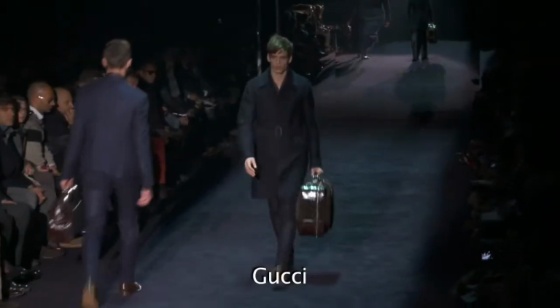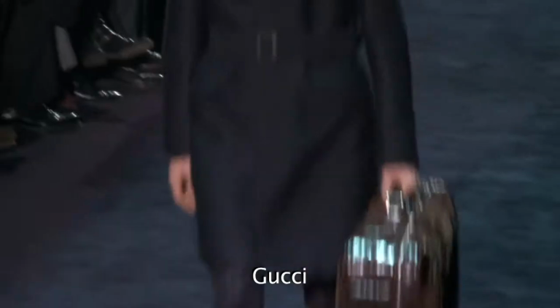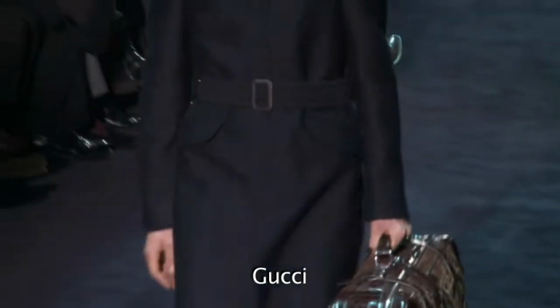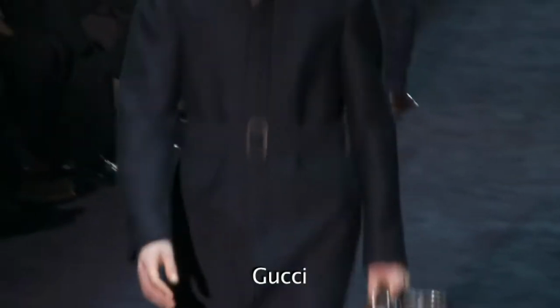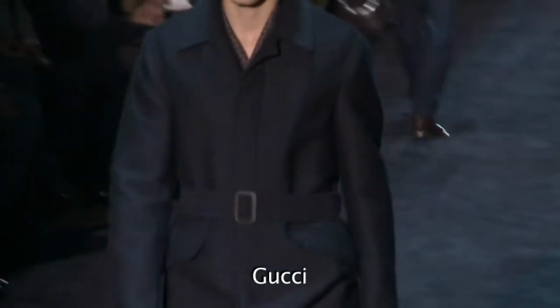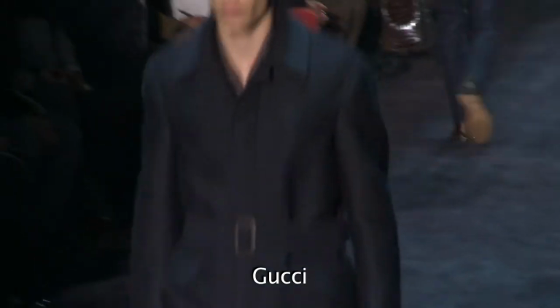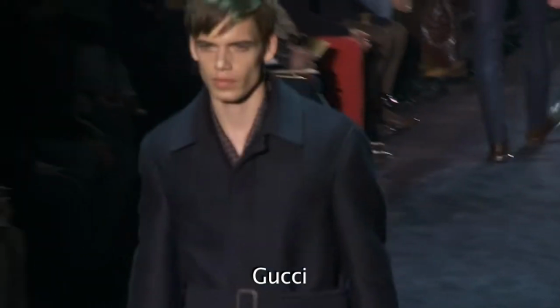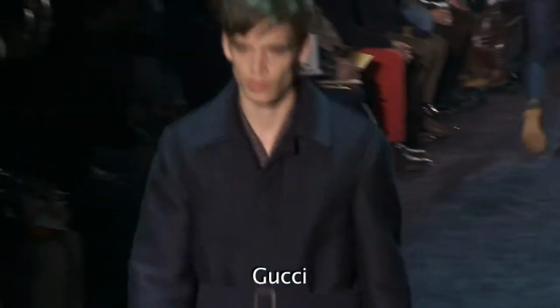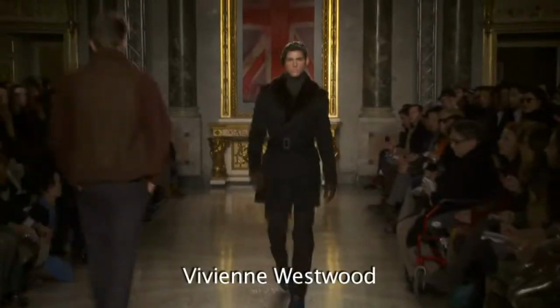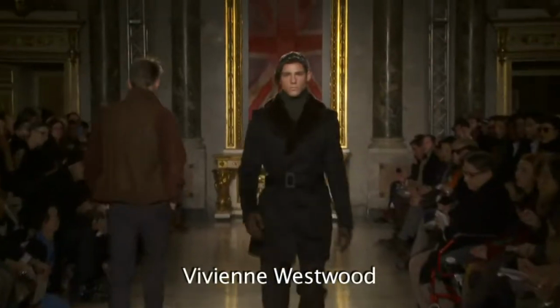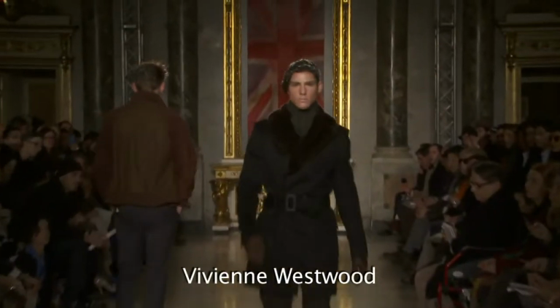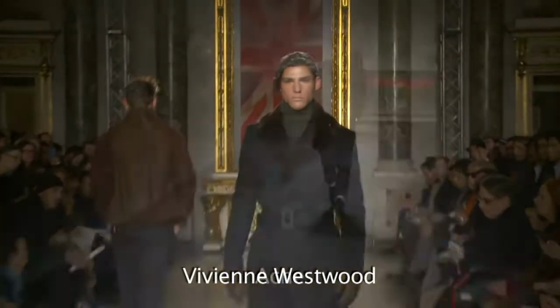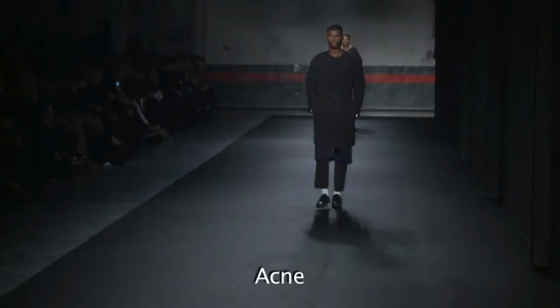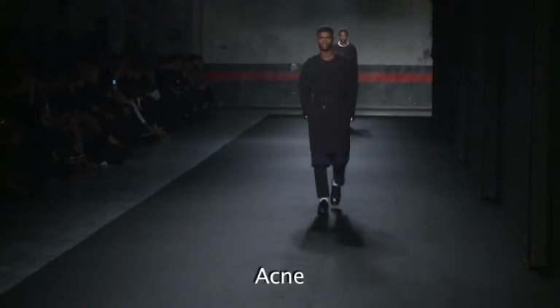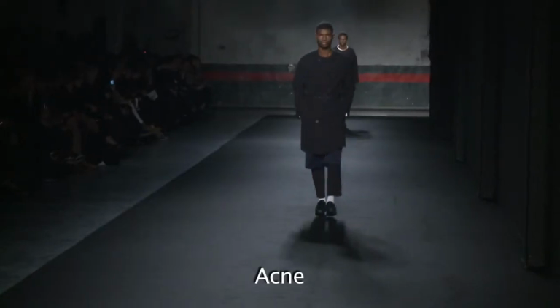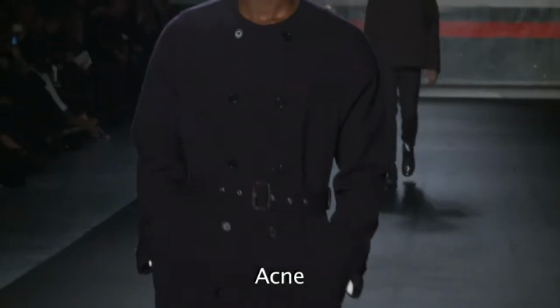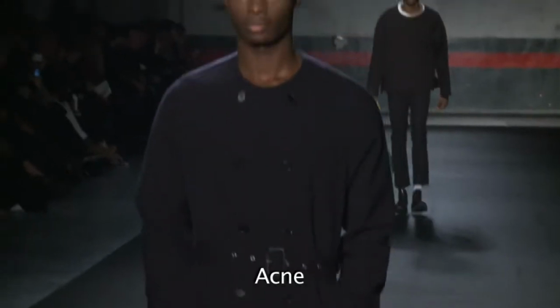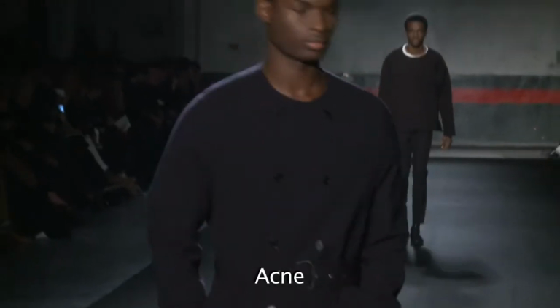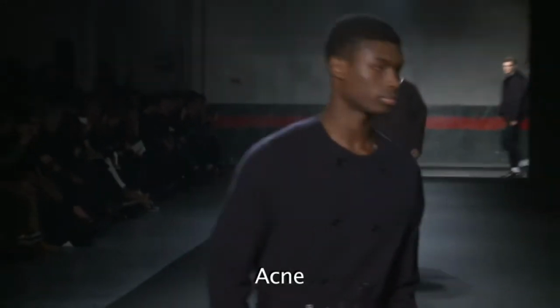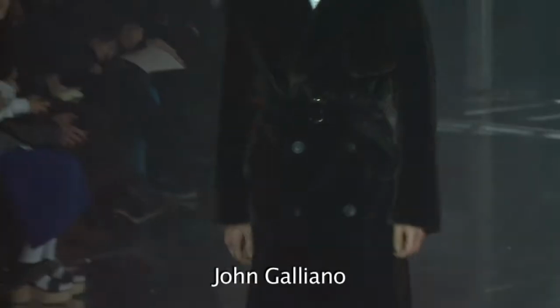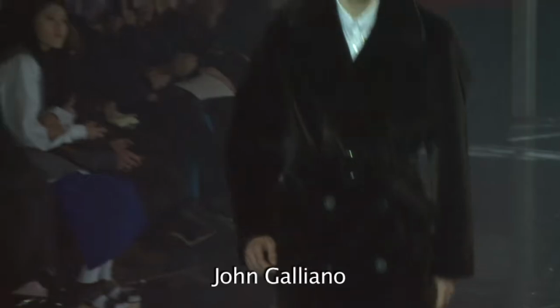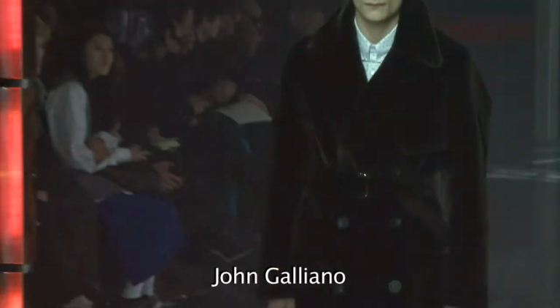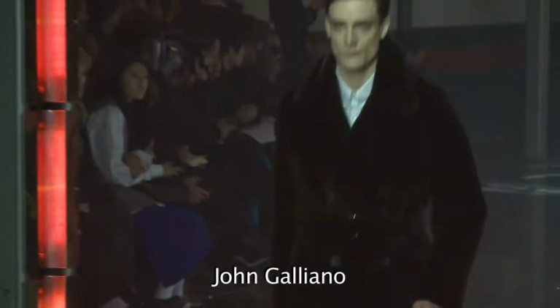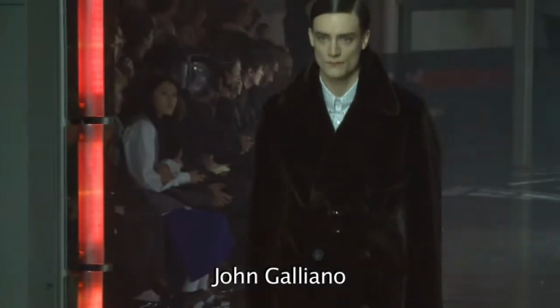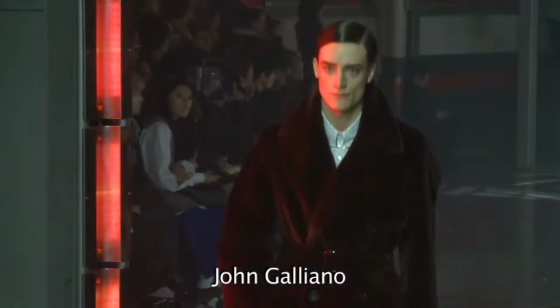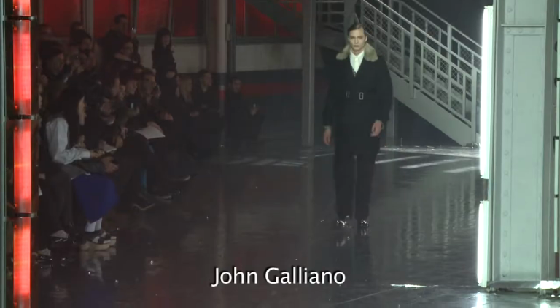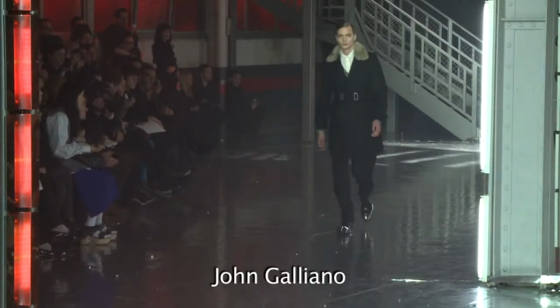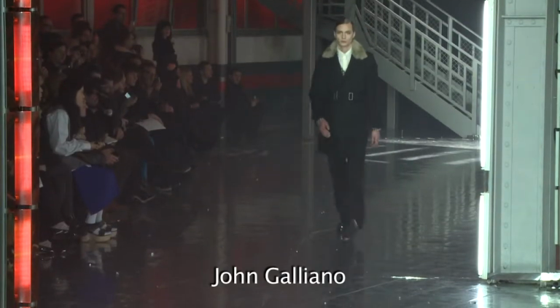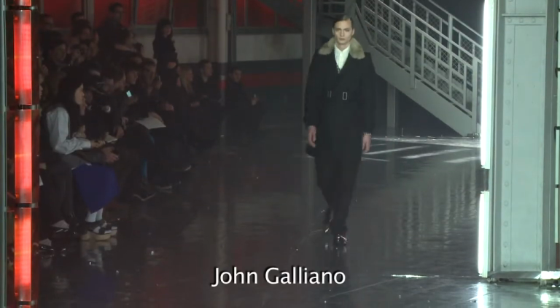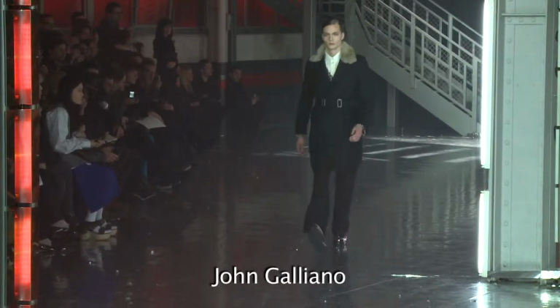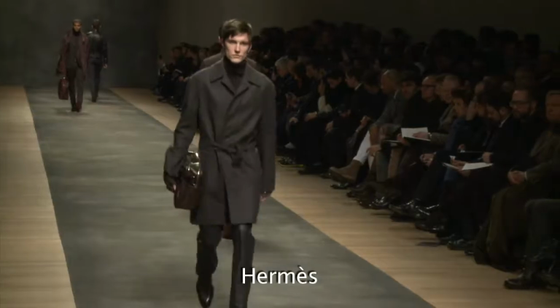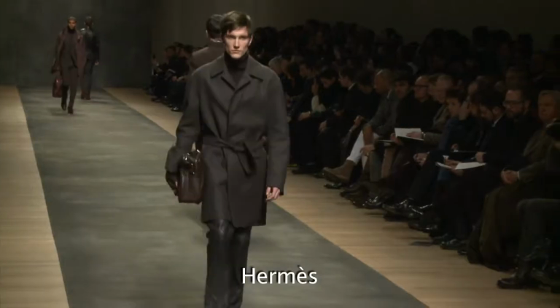When winter arrives, the selection of jackets and coats is always difficult. Nevertheless, several models work well in all patterns and can quickly become essentials.